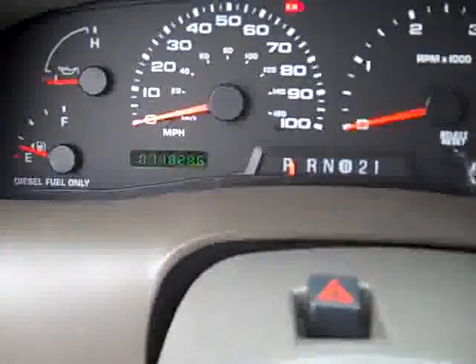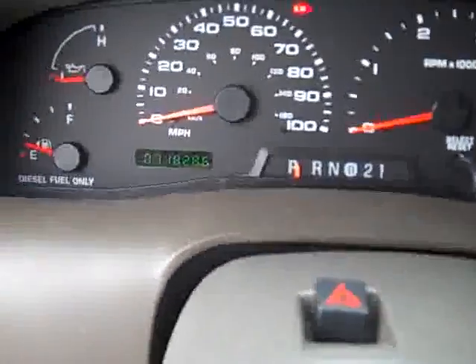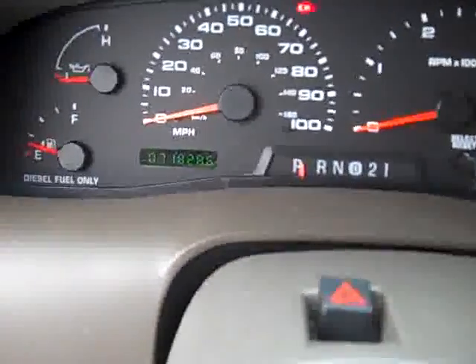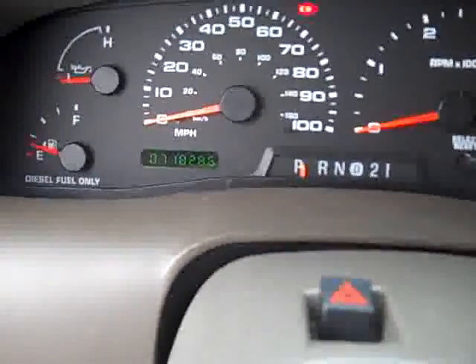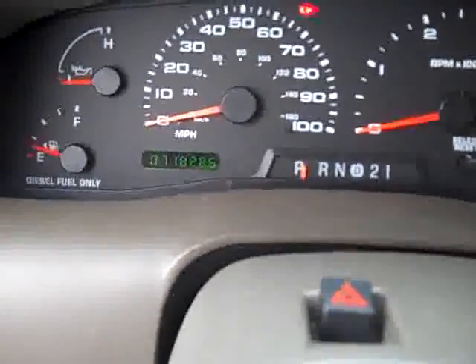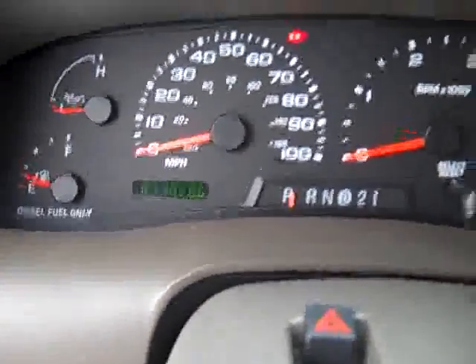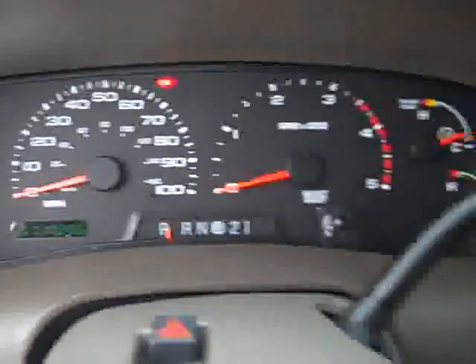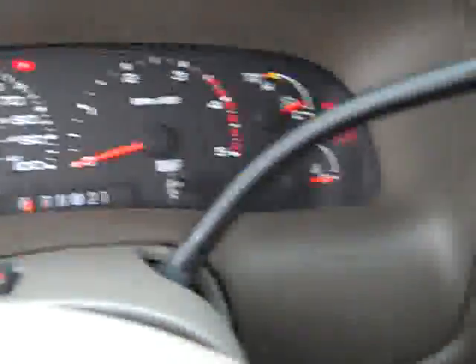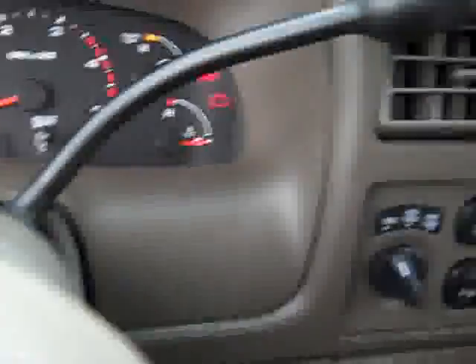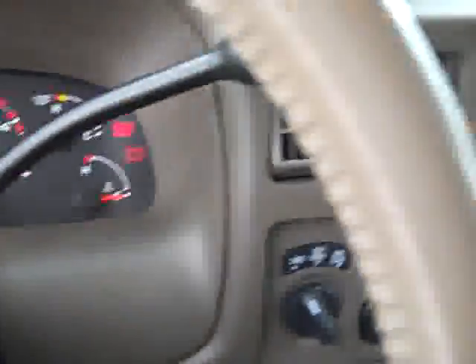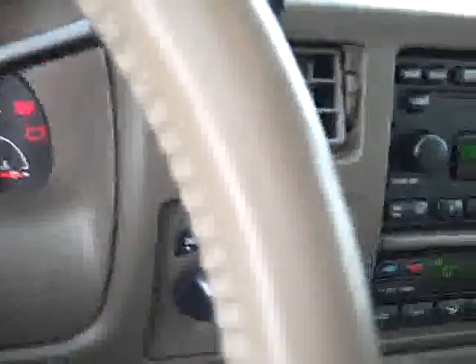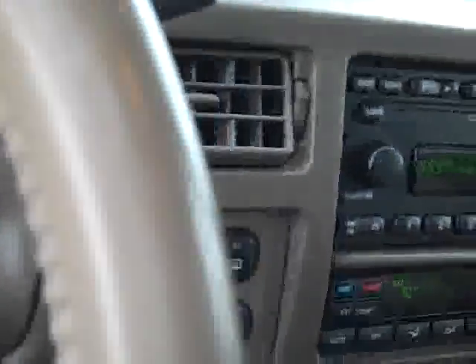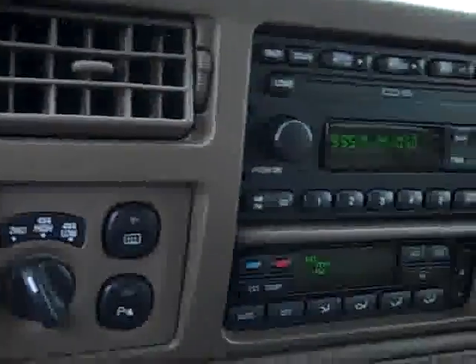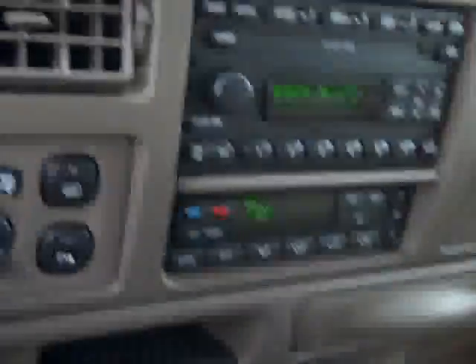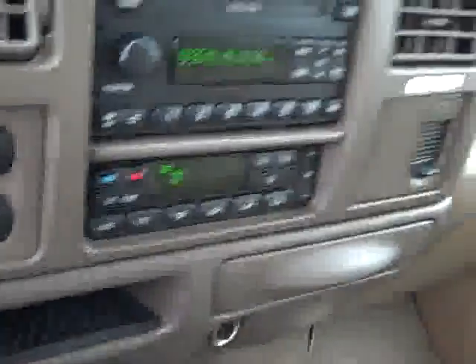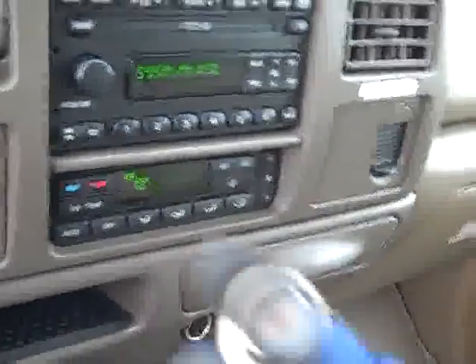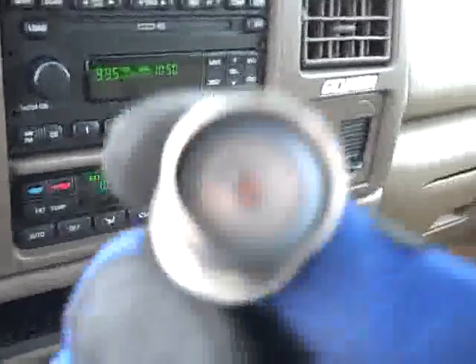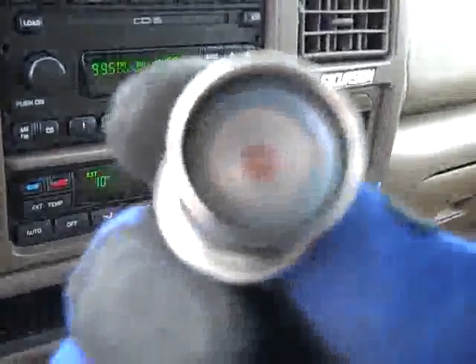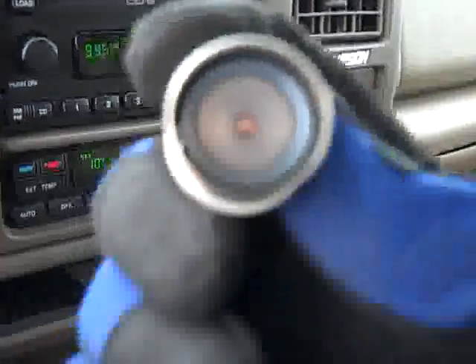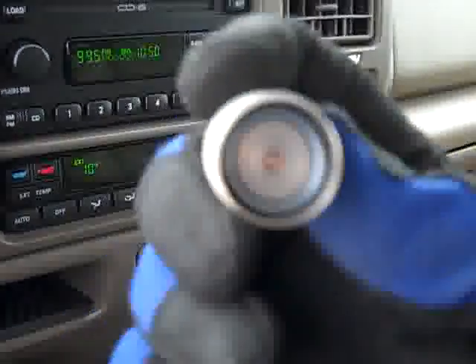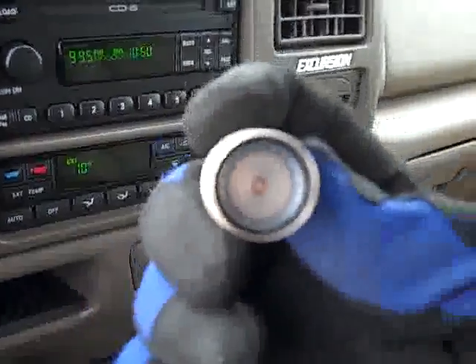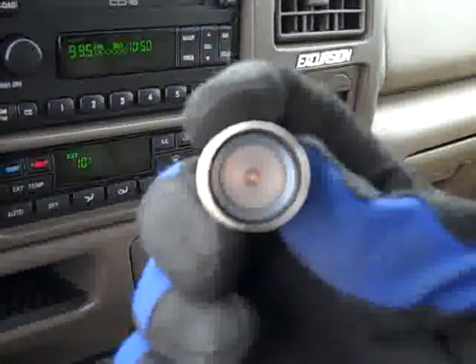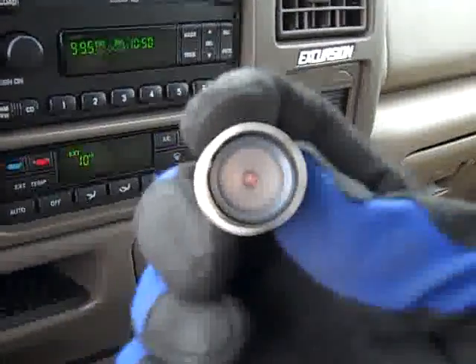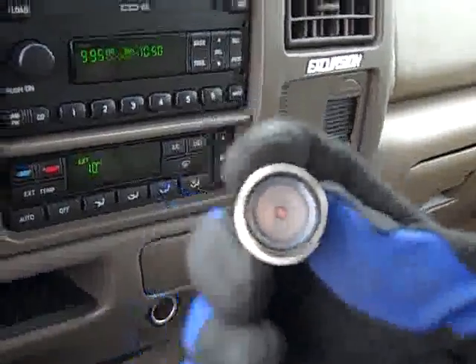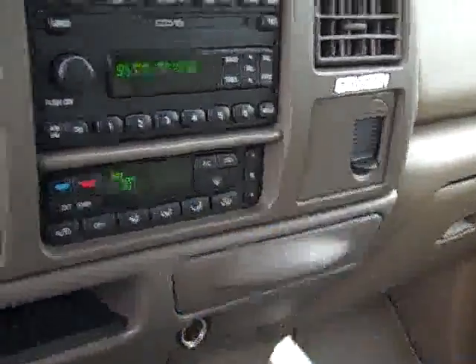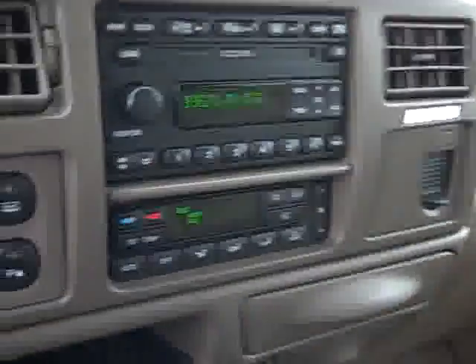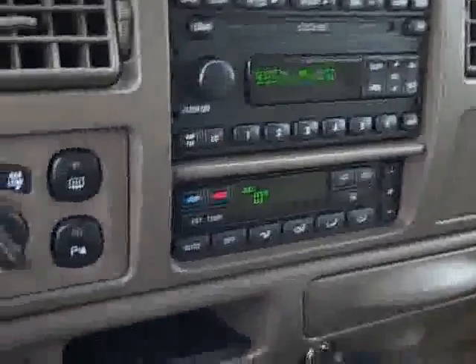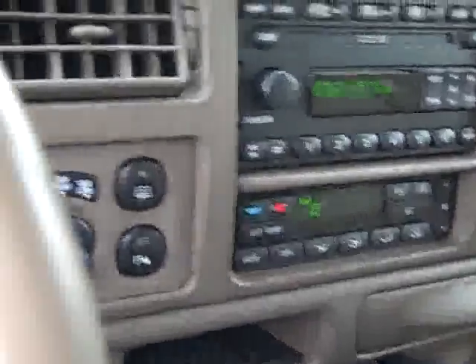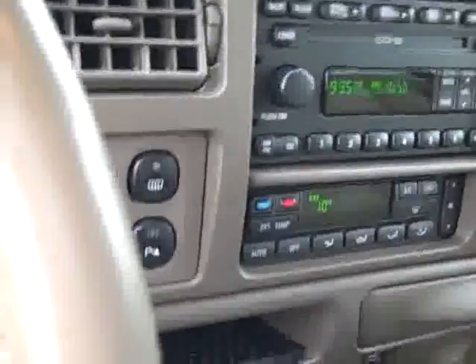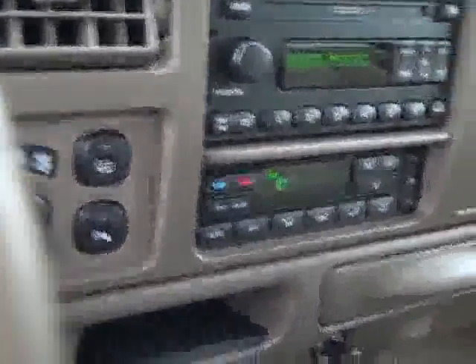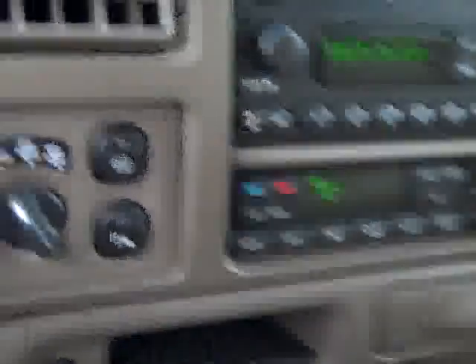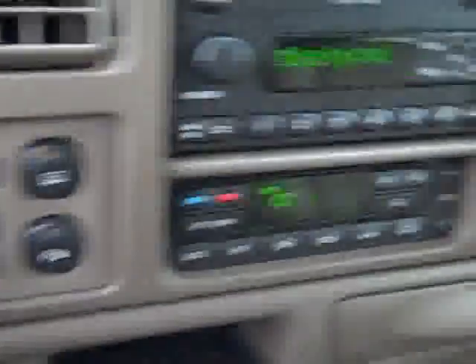71,828 miles. This vehicle has never been smoked in — the cigarette lighter has never been used. It smells extremely clean.